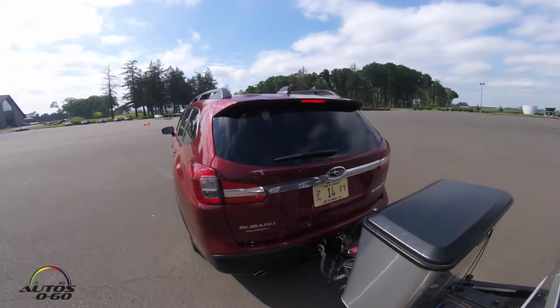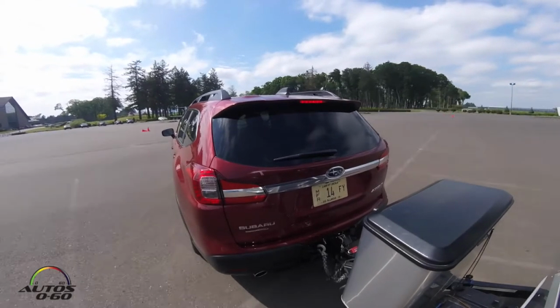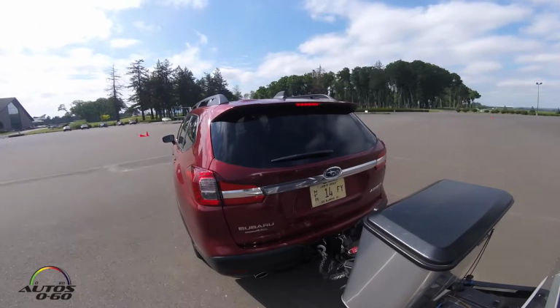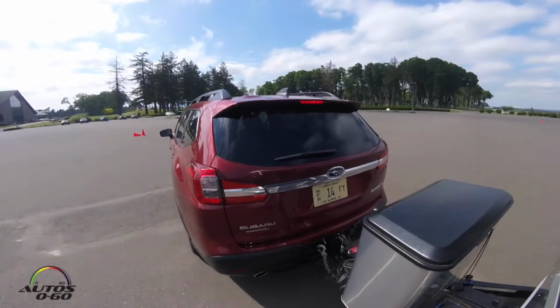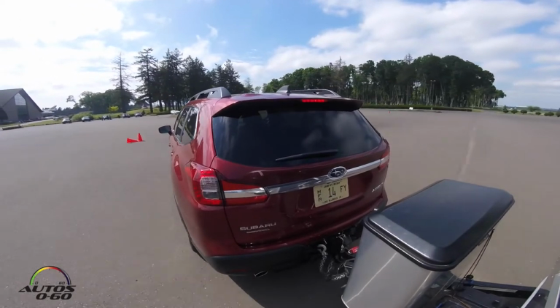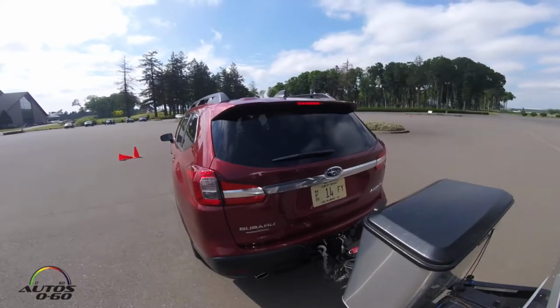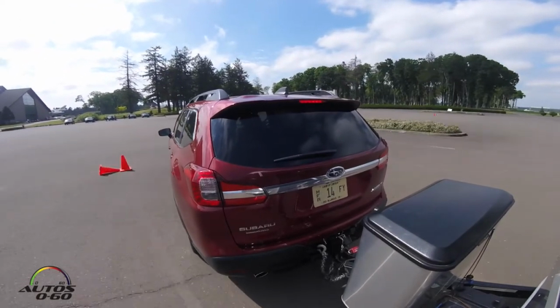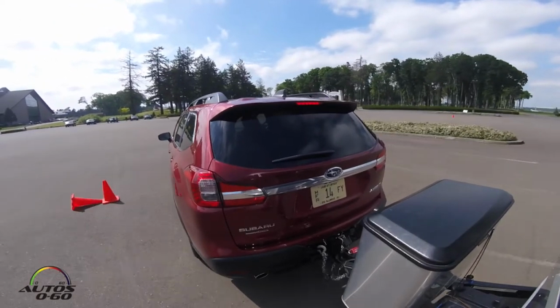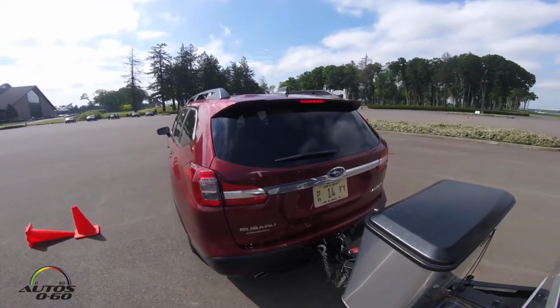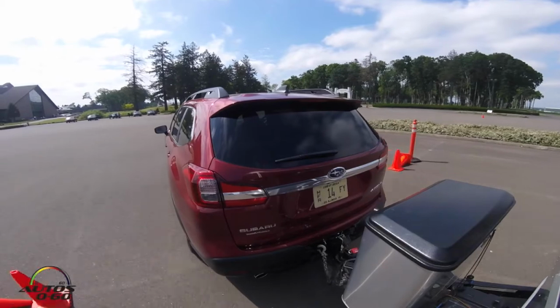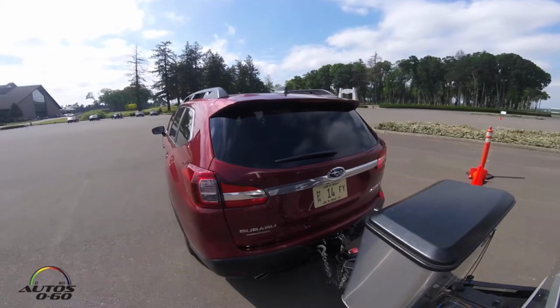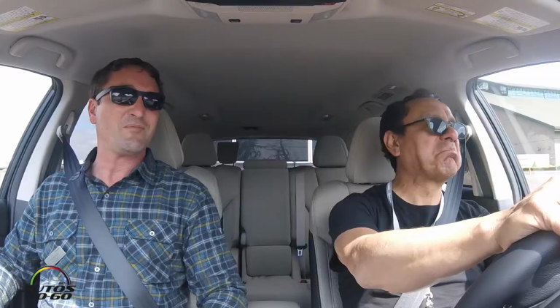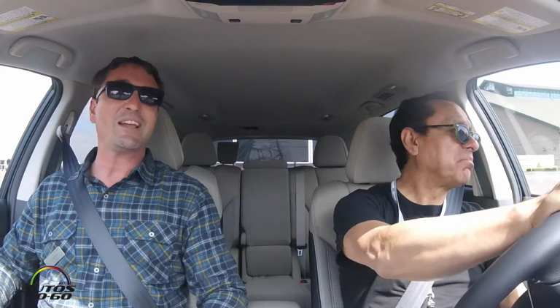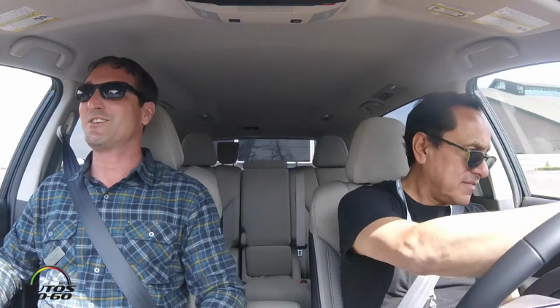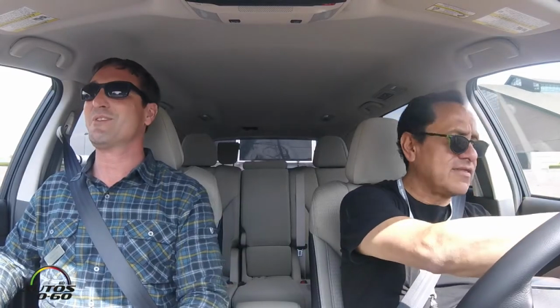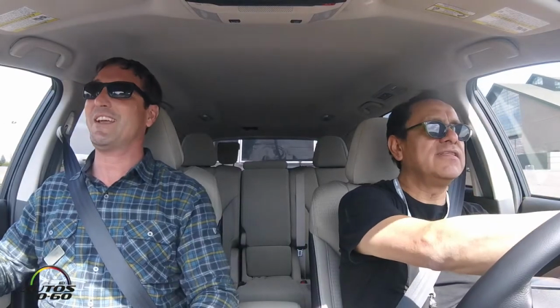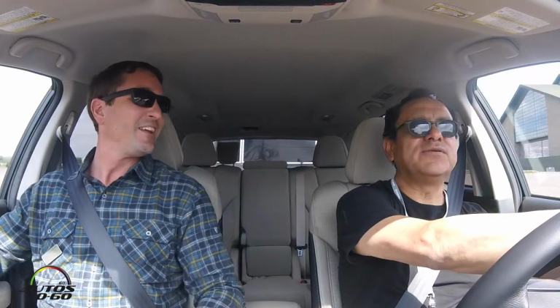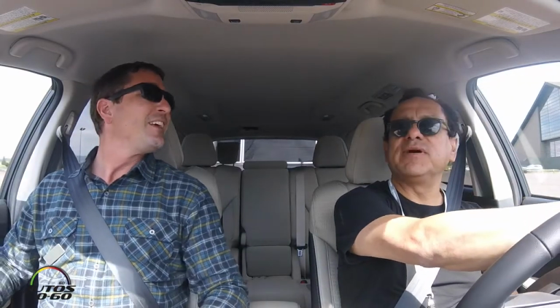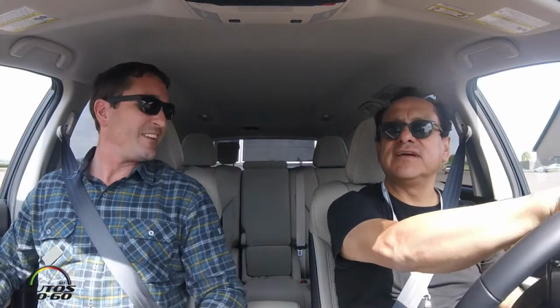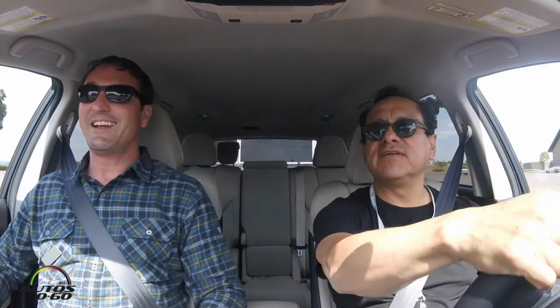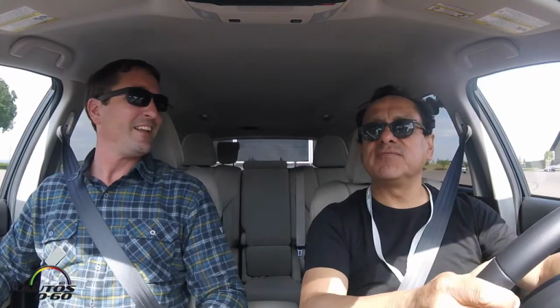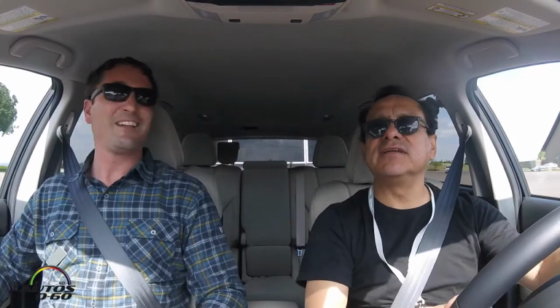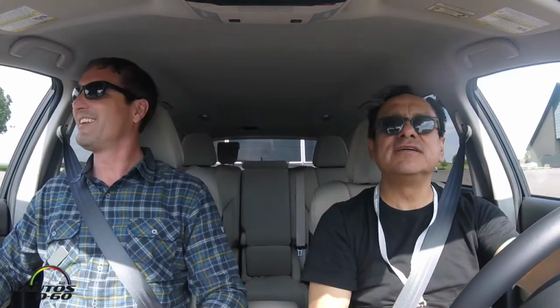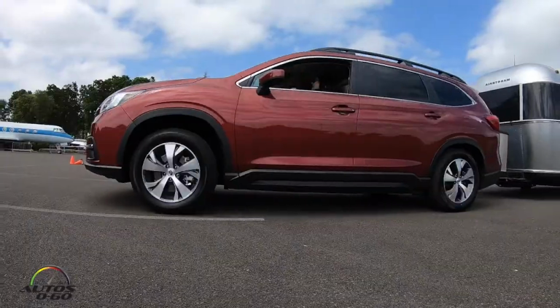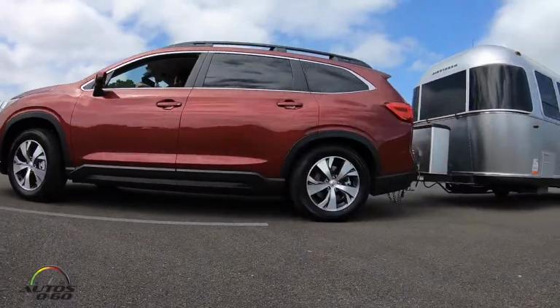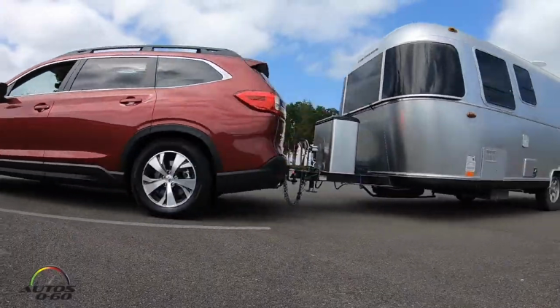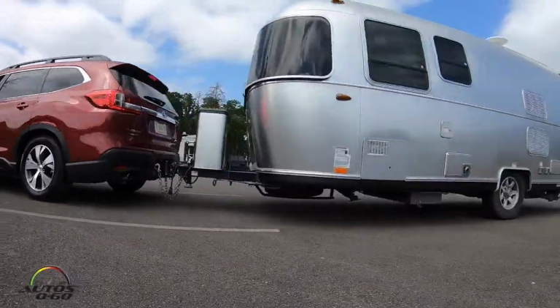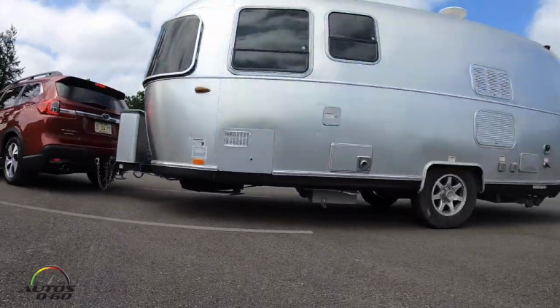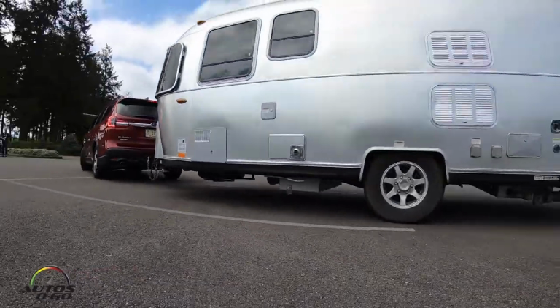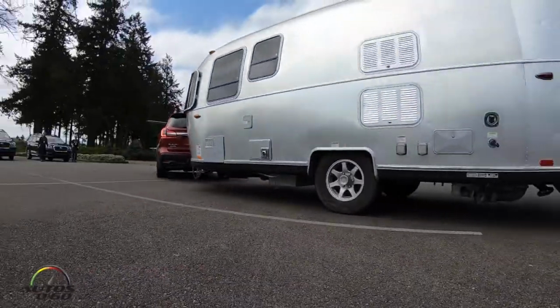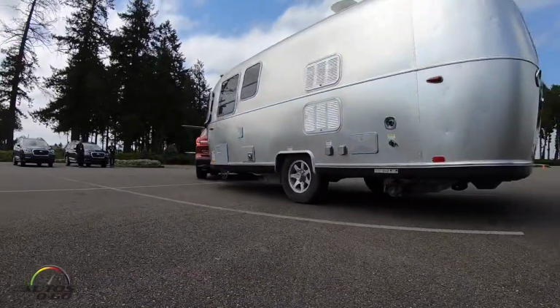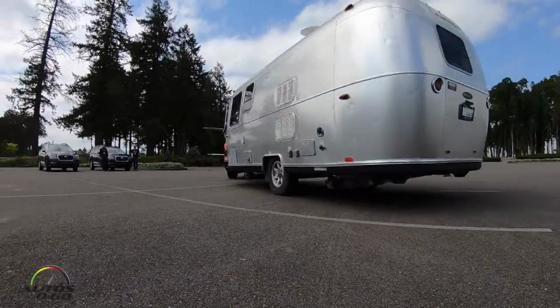And then at this point, there we go, you can try the brakes. I feel it comes to a stop, well in control. Perfect. 3,200 pounds — it feels pretty busy. So one more lap? Absolutely.